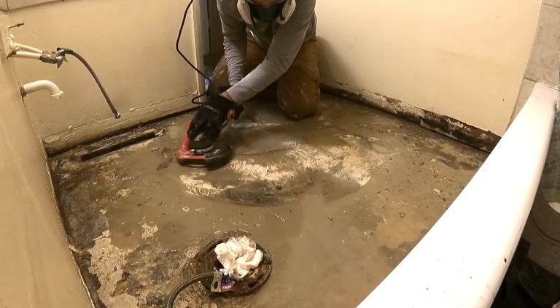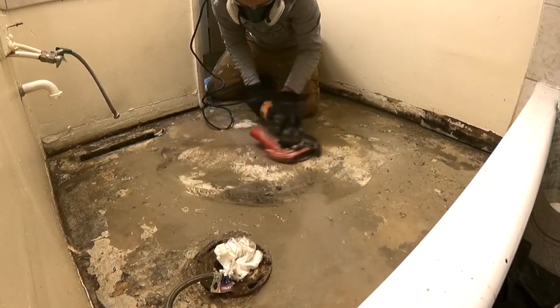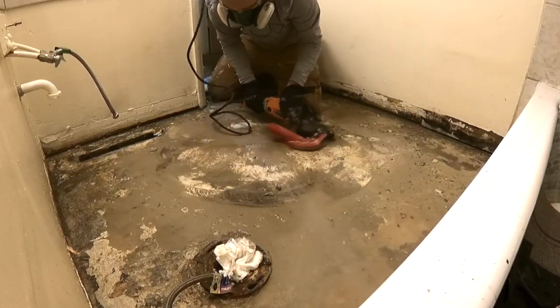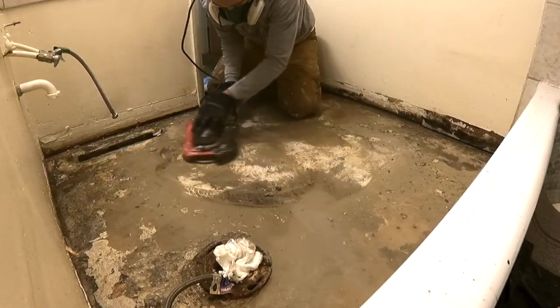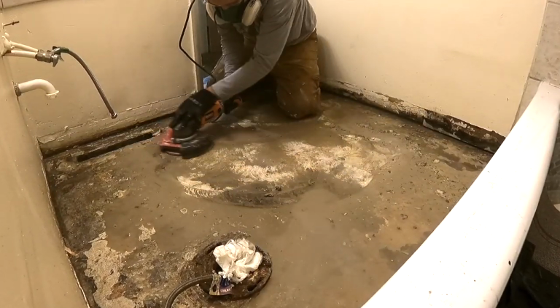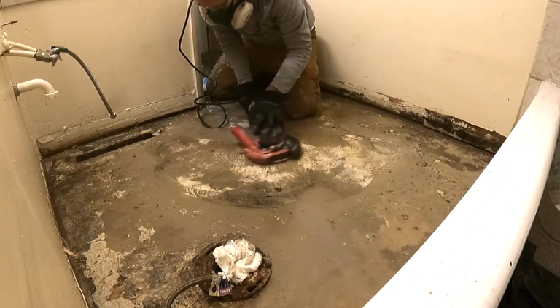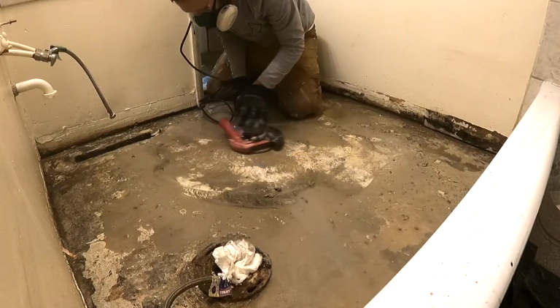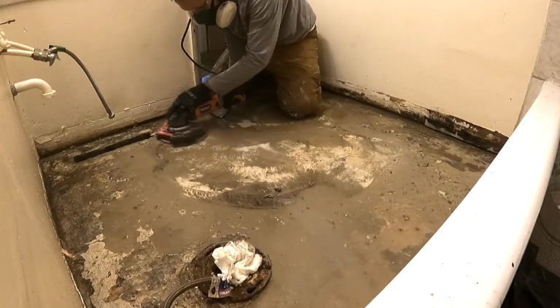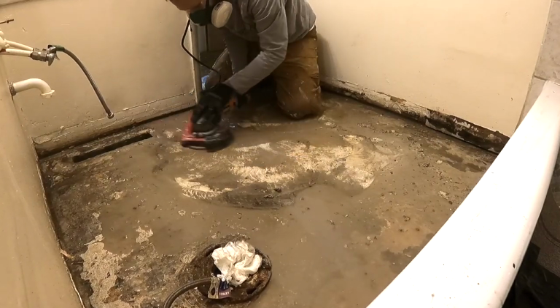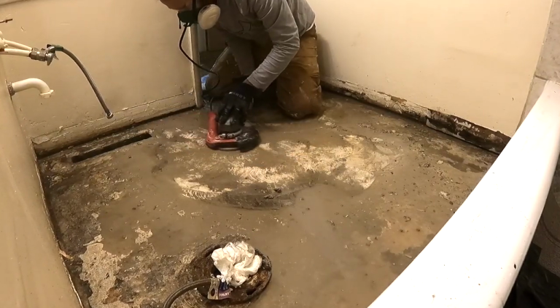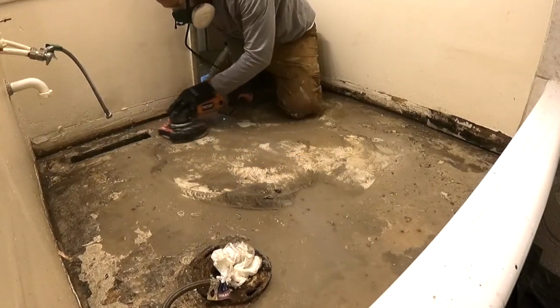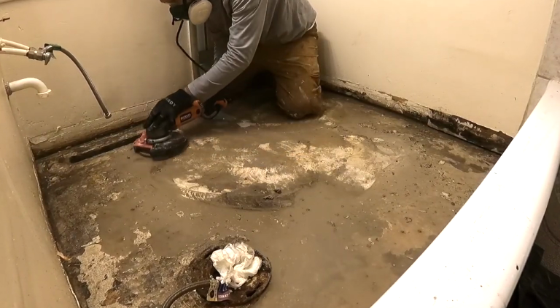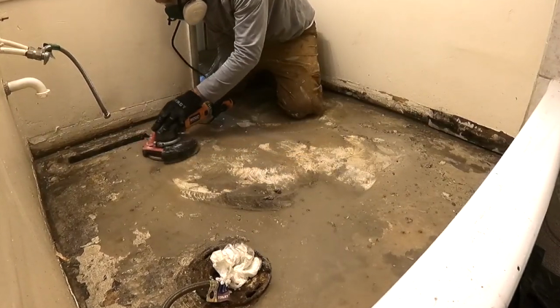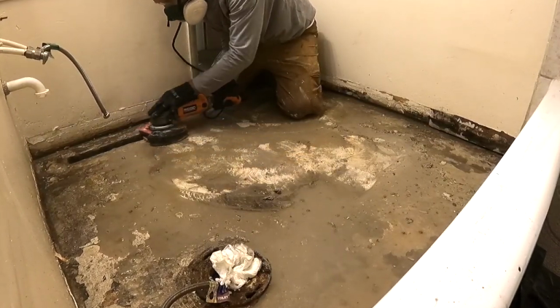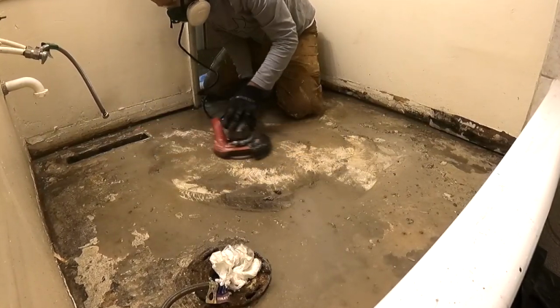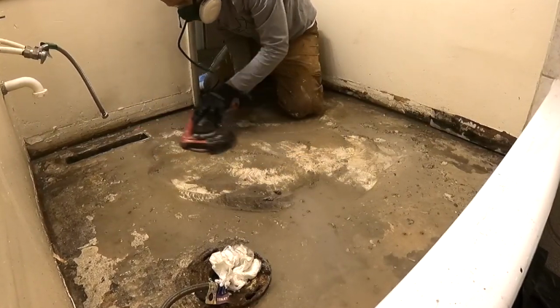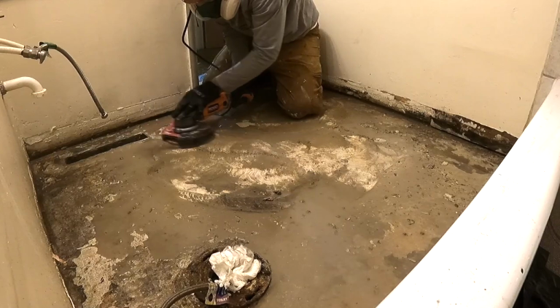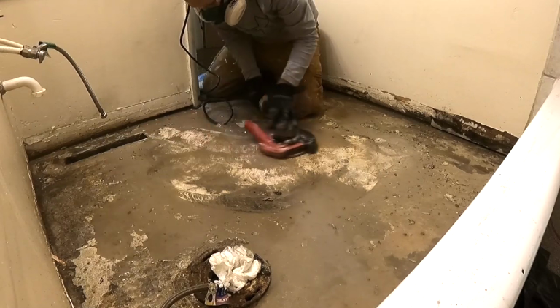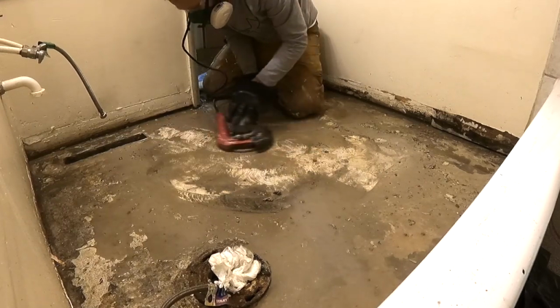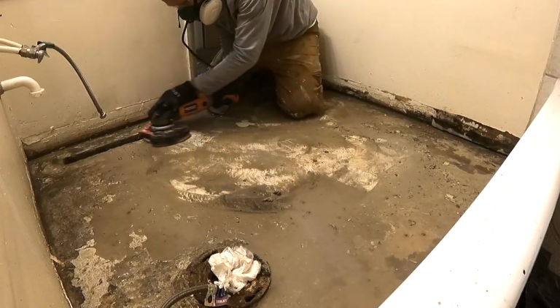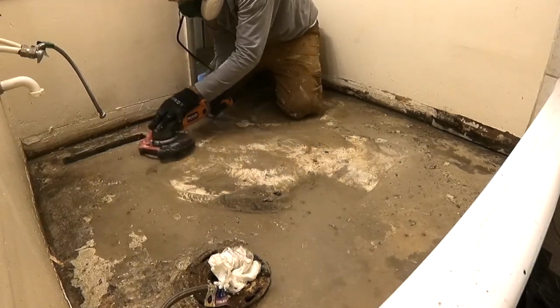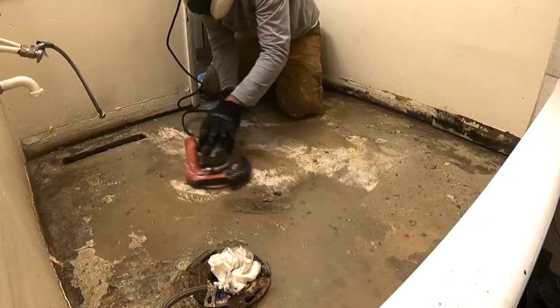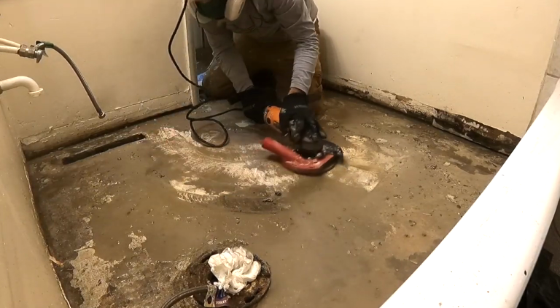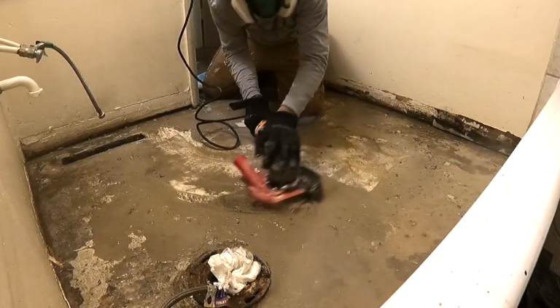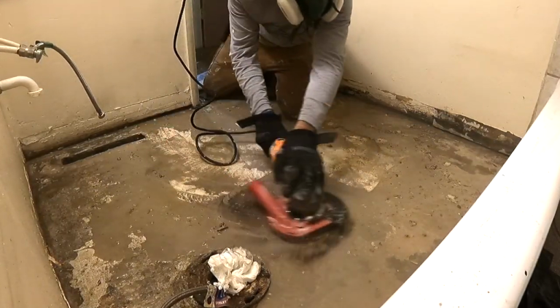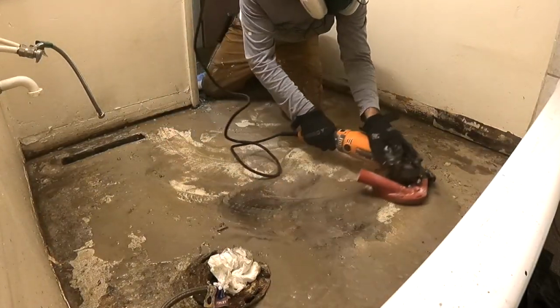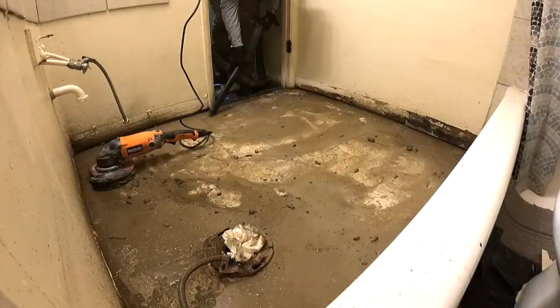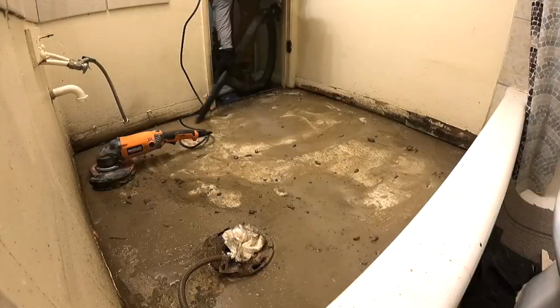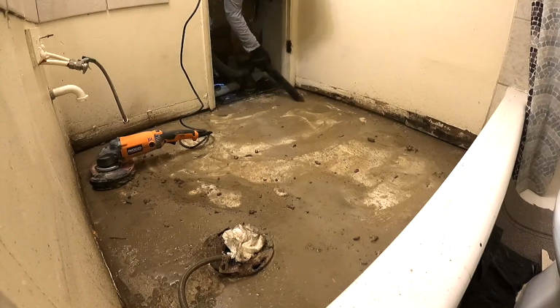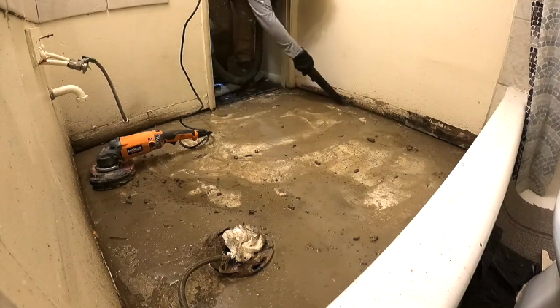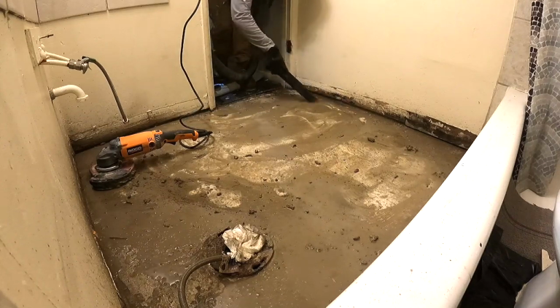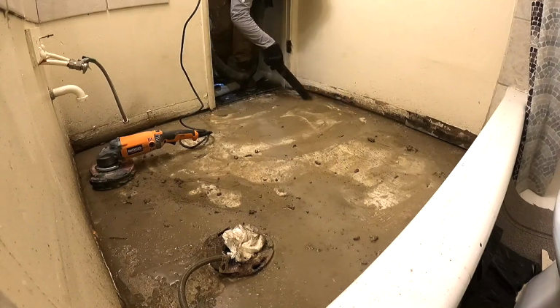Keeping the angle grinder moving prevents checking and grooving the concrete. At the same time I'm removing the backing with the 7-inch angle grinder, I'm also starting the process of resurfacing the concrete.